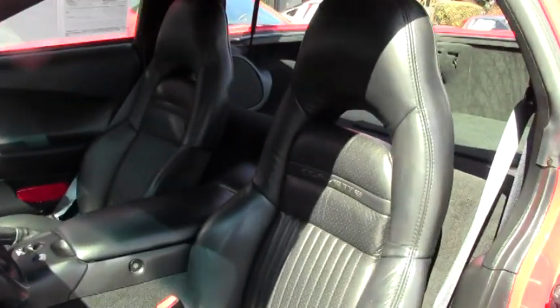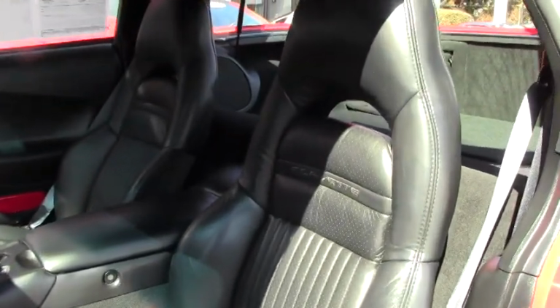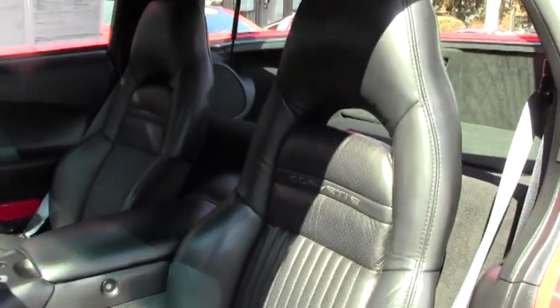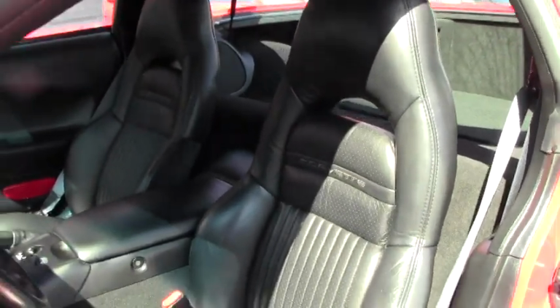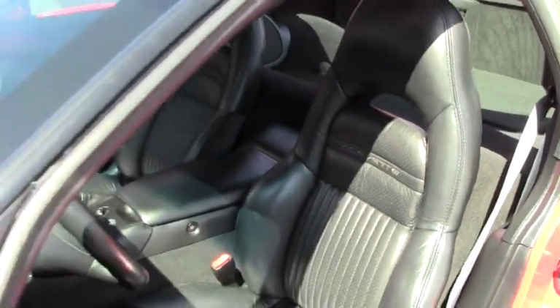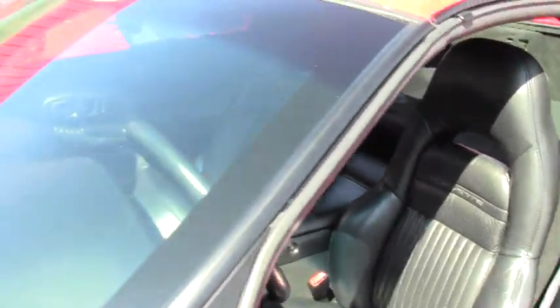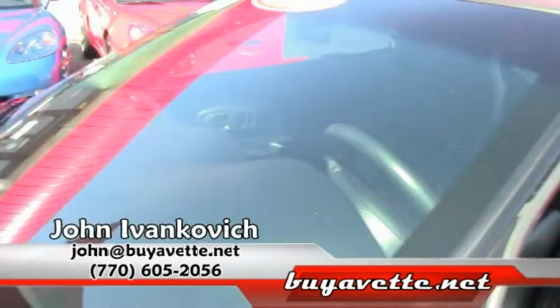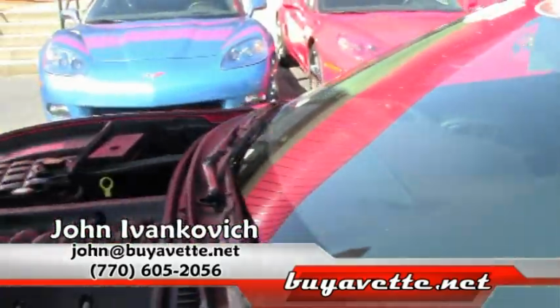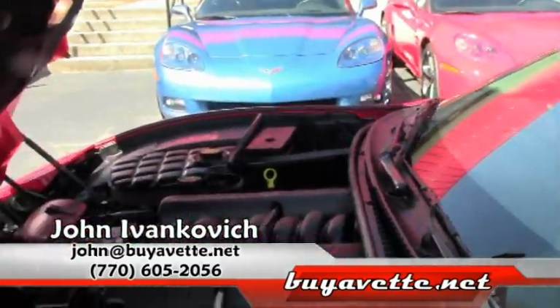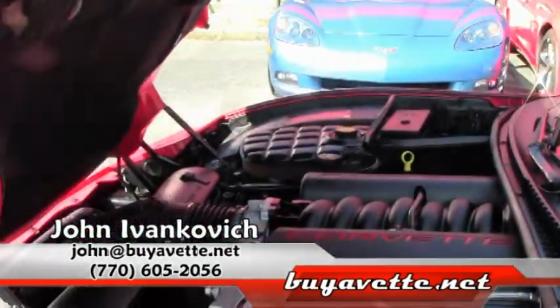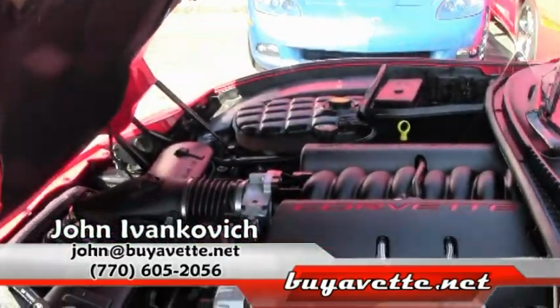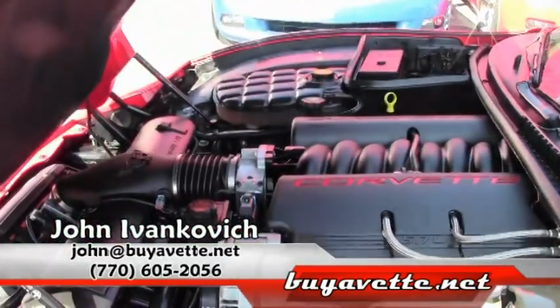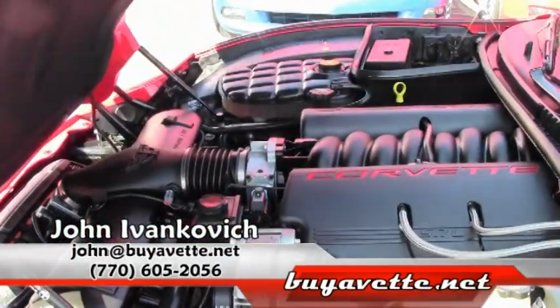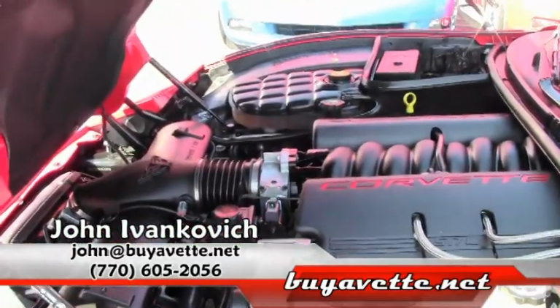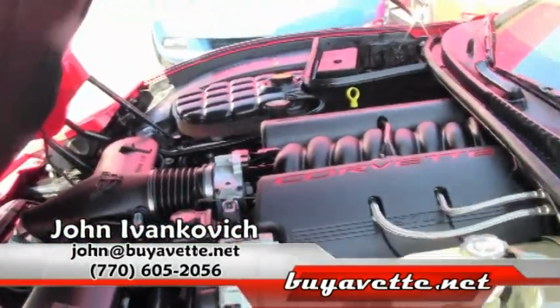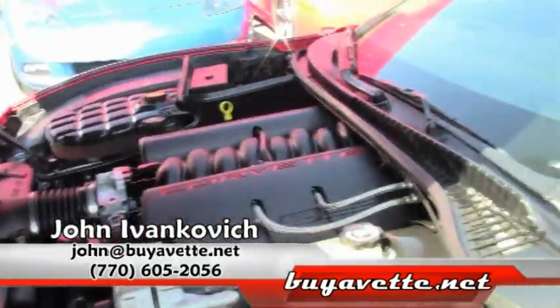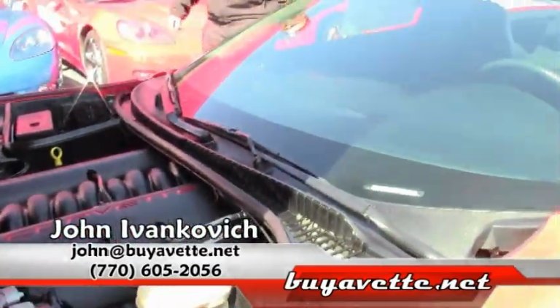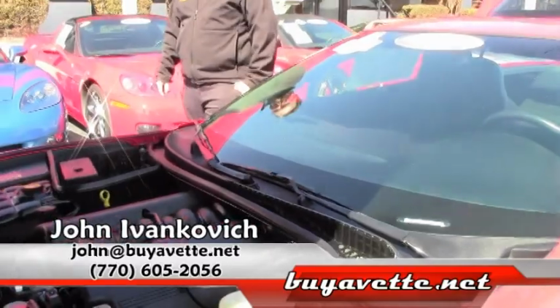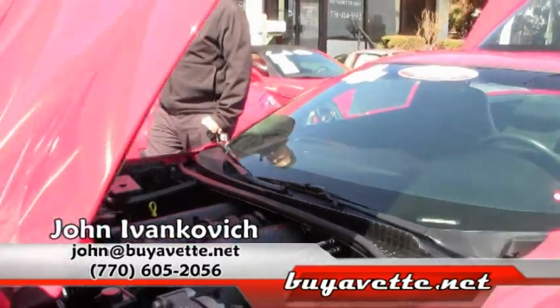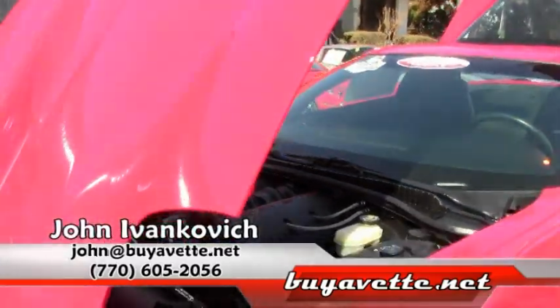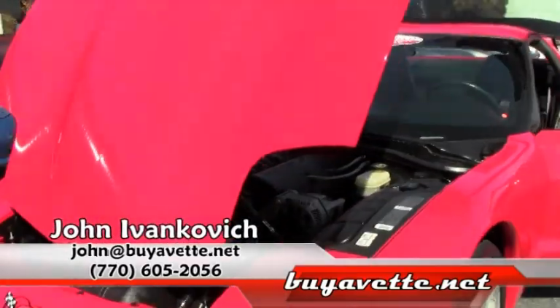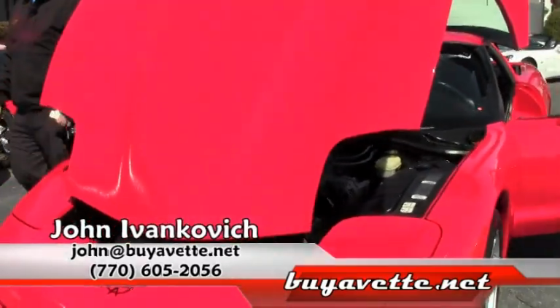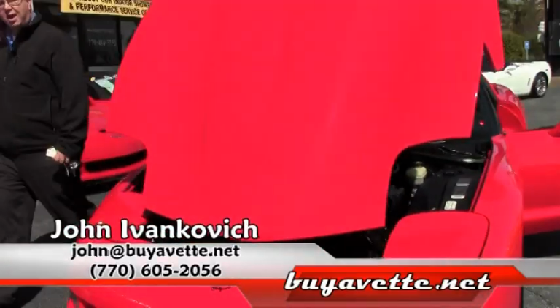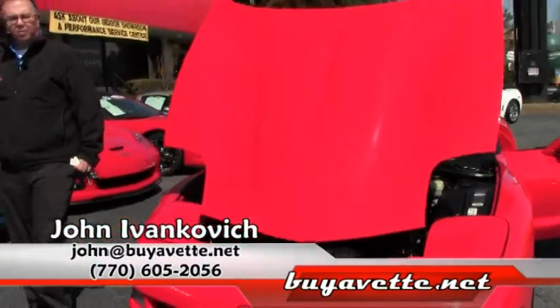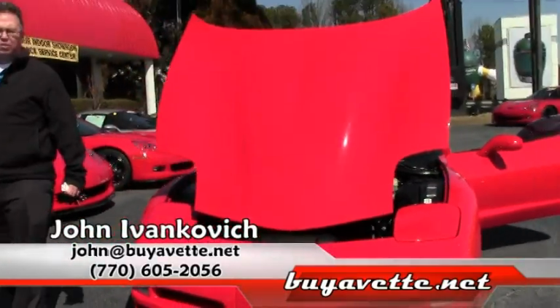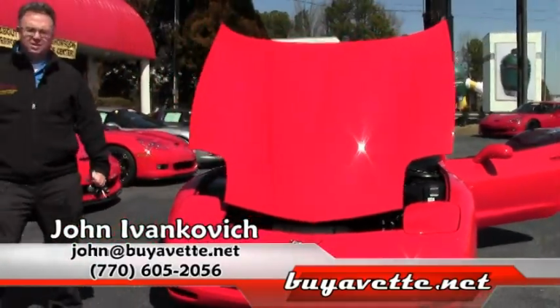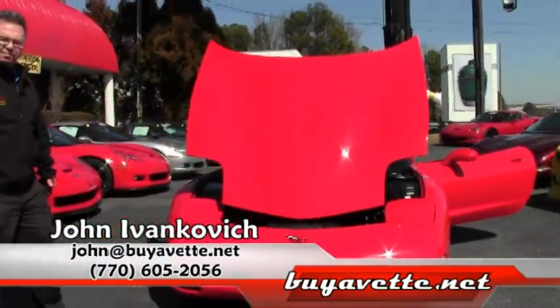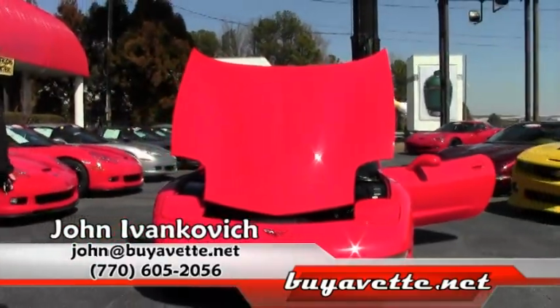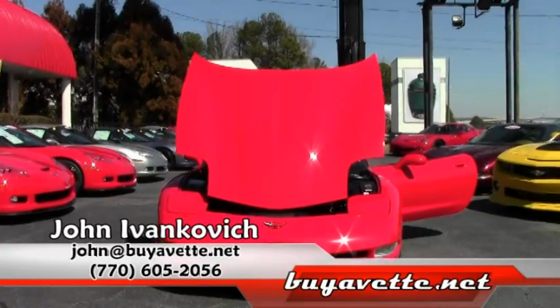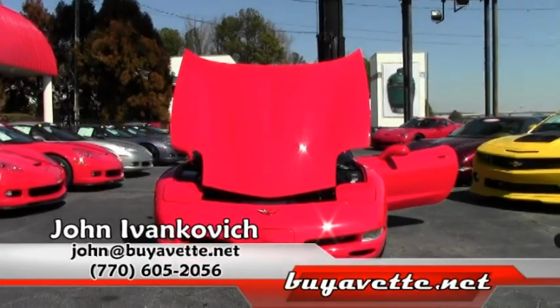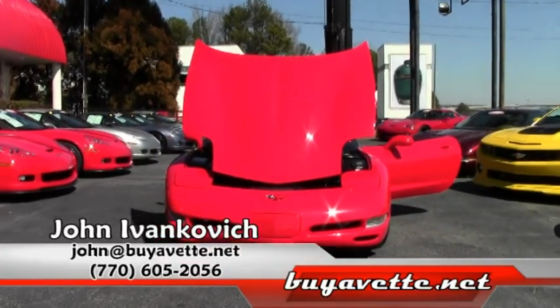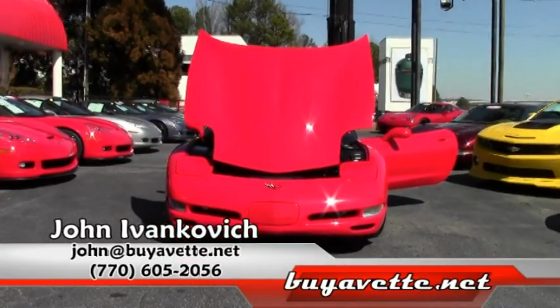So let's make it yours. Give me a holler — 770-605-2056 or john@buyavet.net. Let's schedule a drive in one of our hundreds of Corvettes today. We appreciate your time and we'll see you on the road.